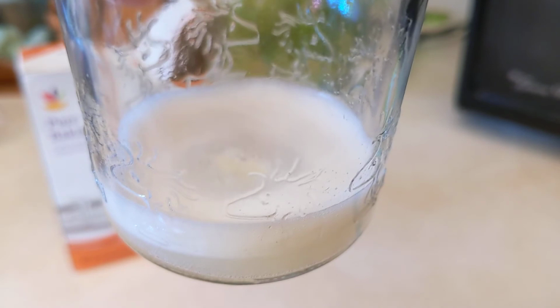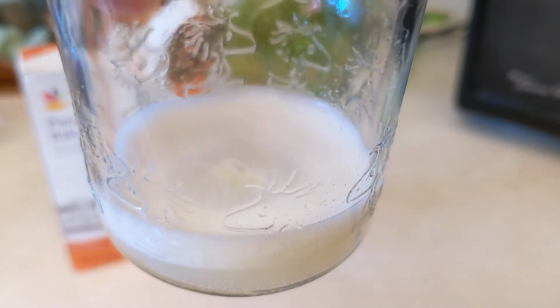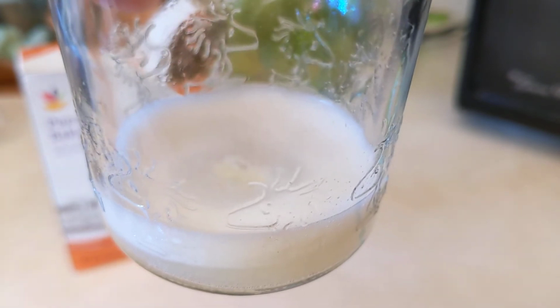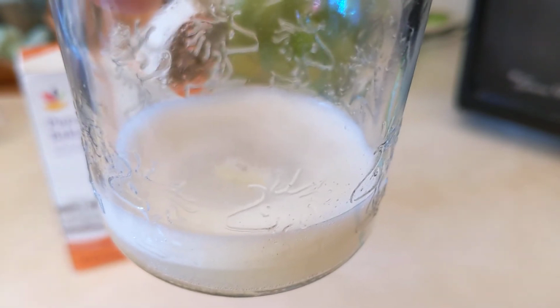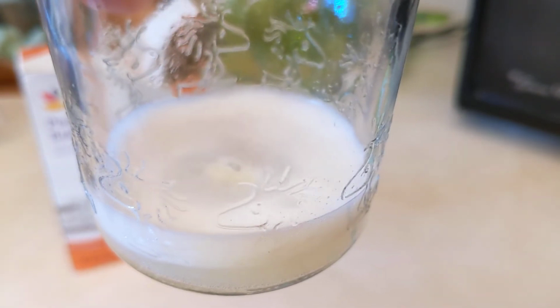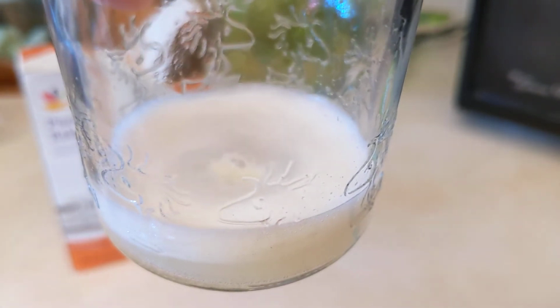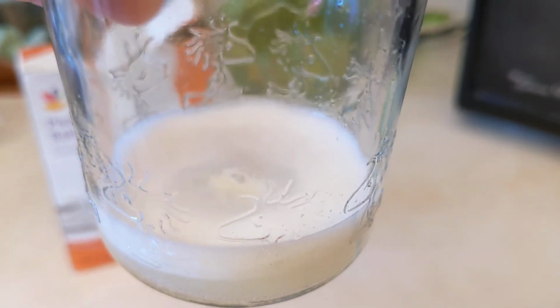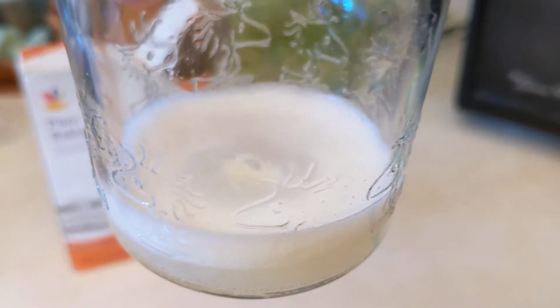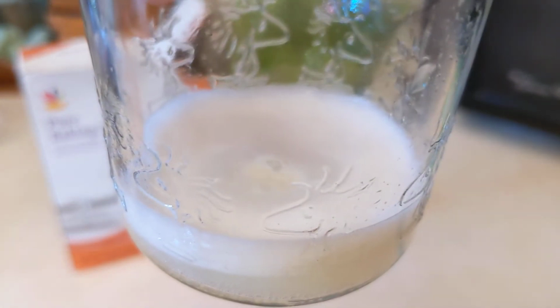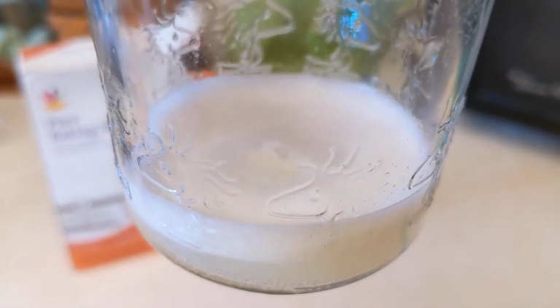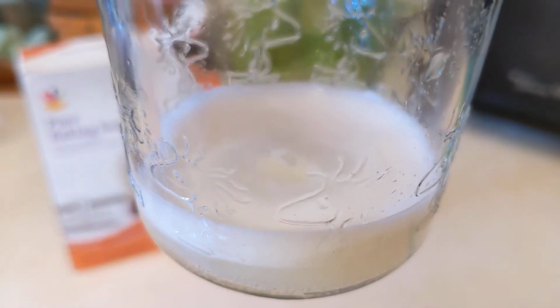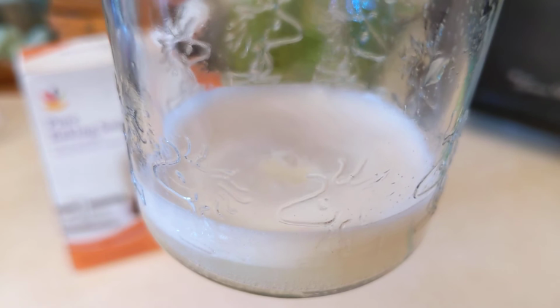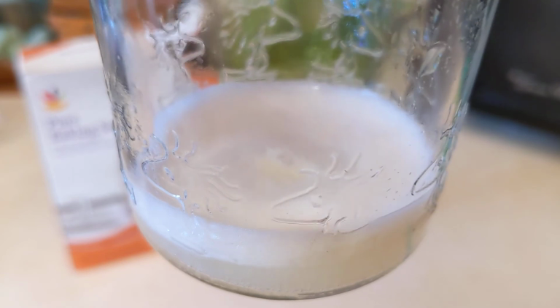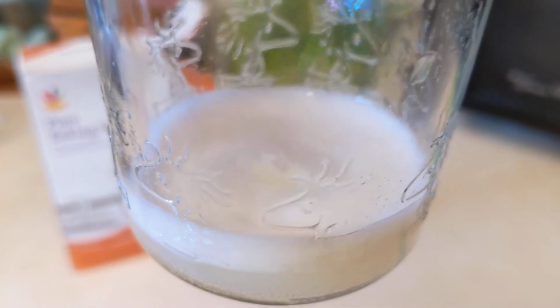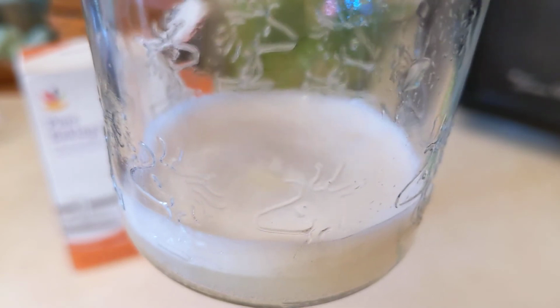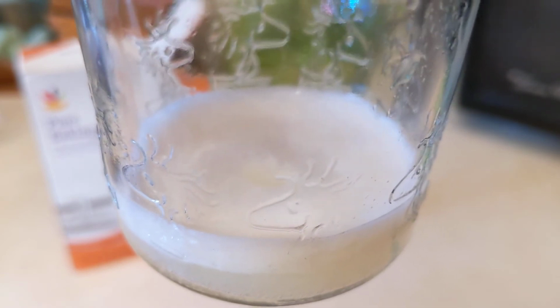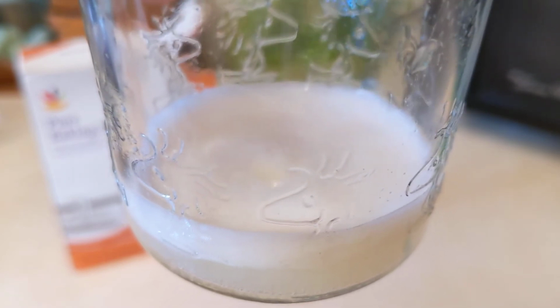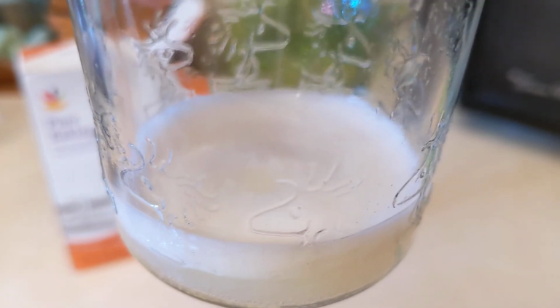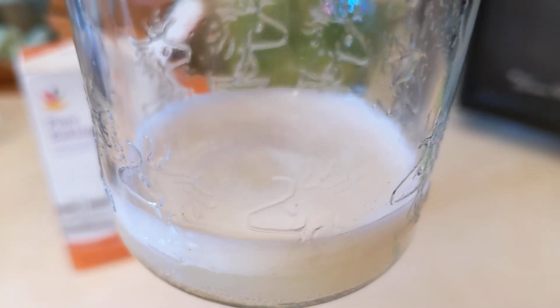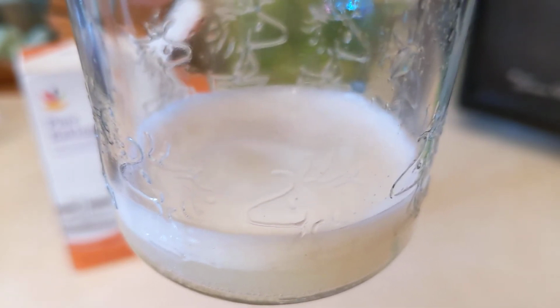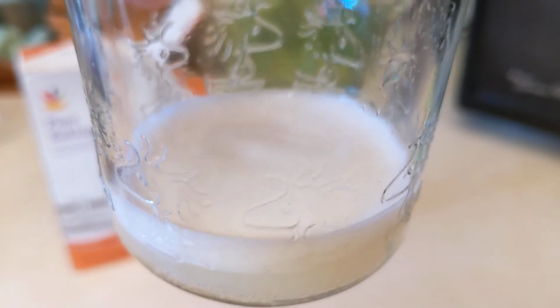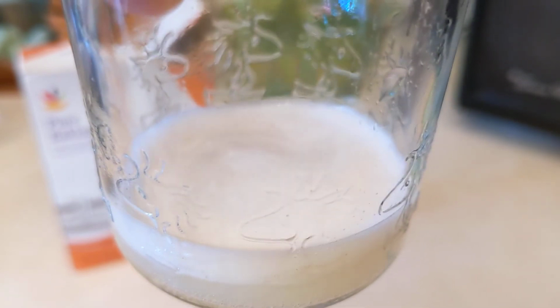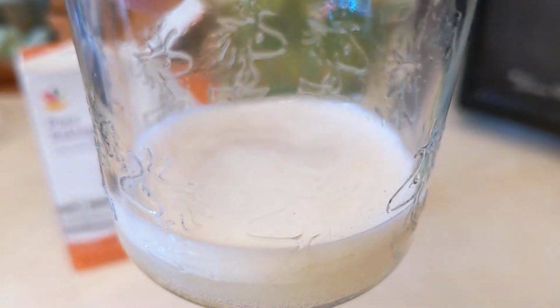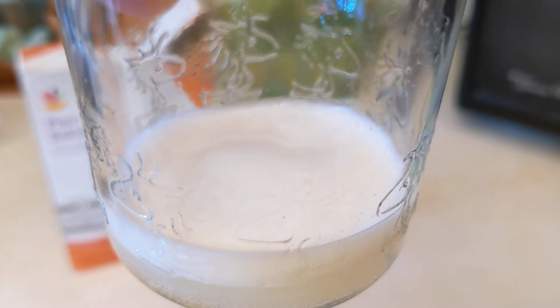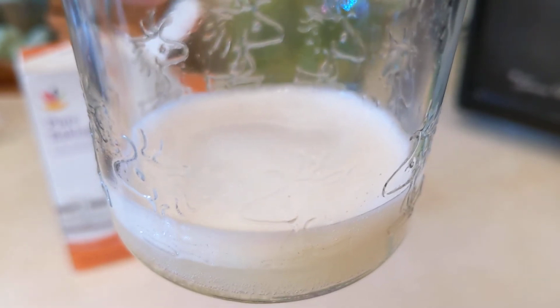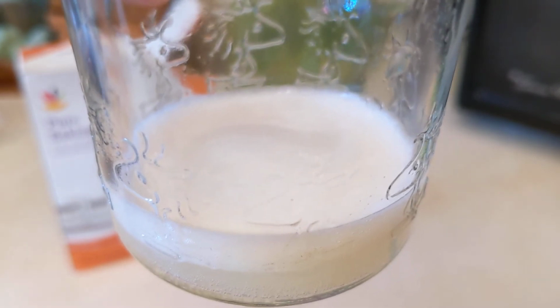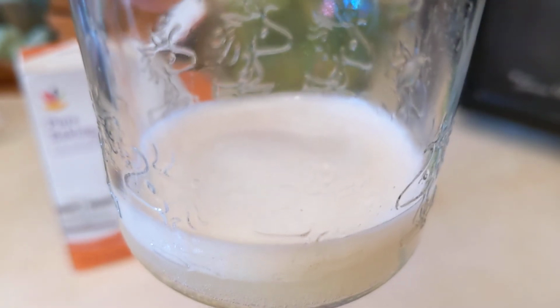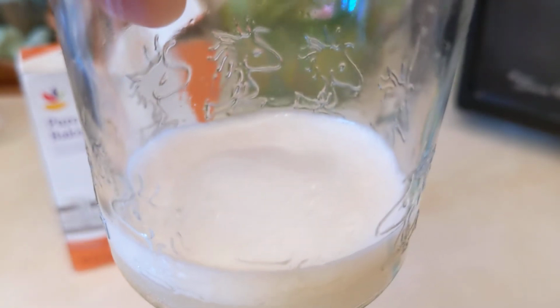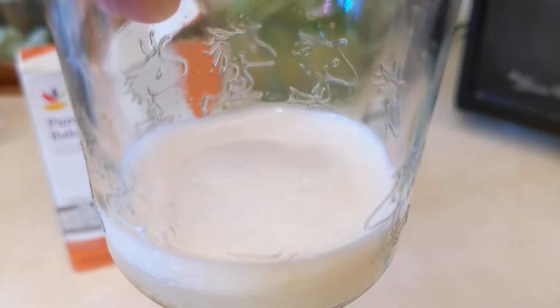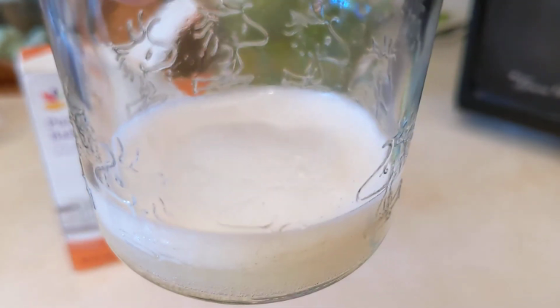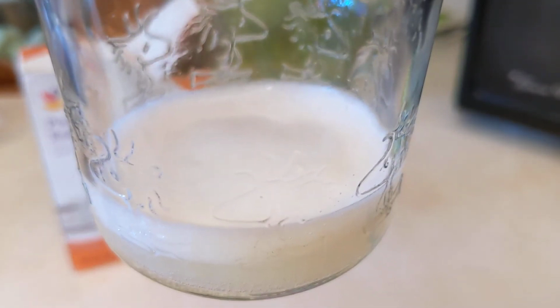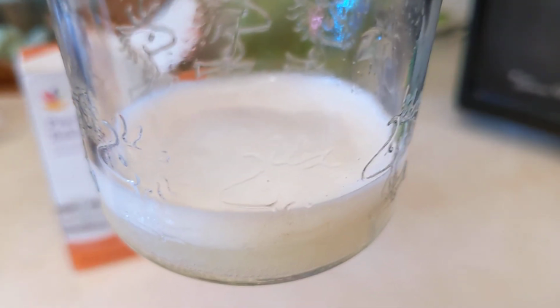Add some more lime juice to that and you get a new fresh reaction. The bubbles show the acid and the base reacting with each other.